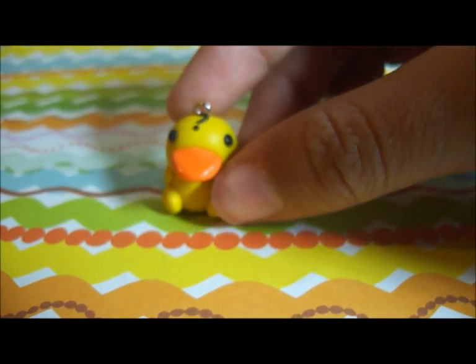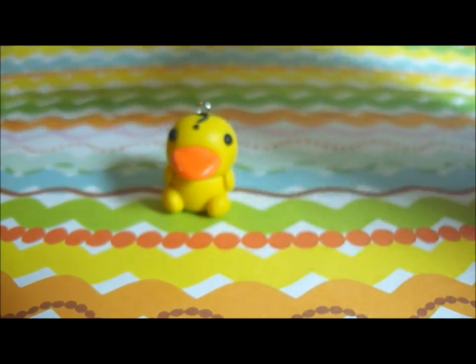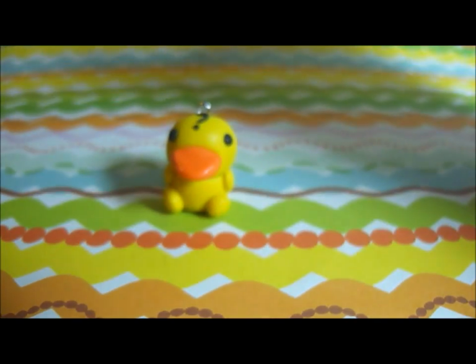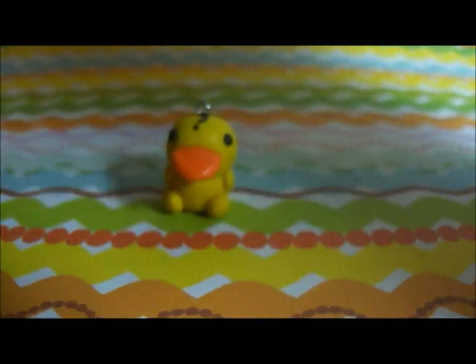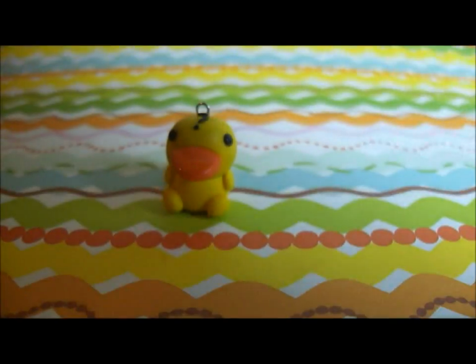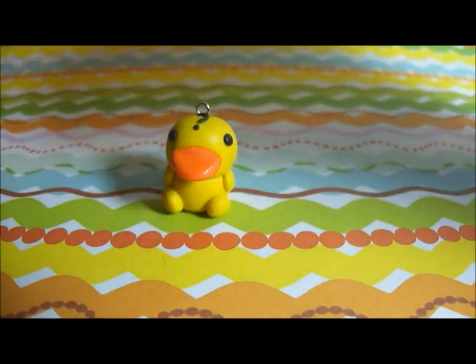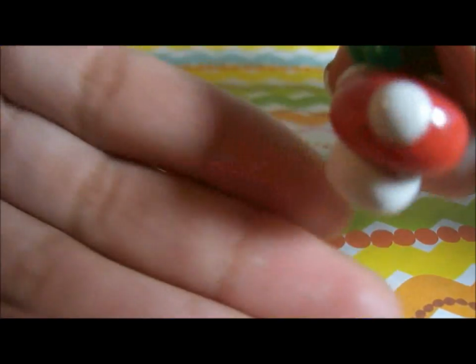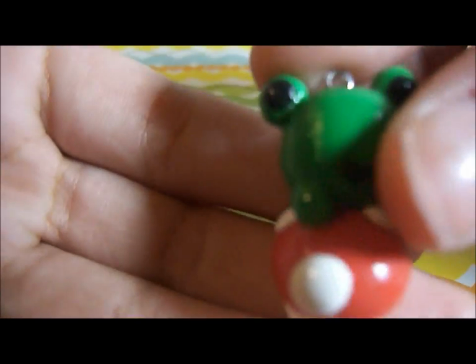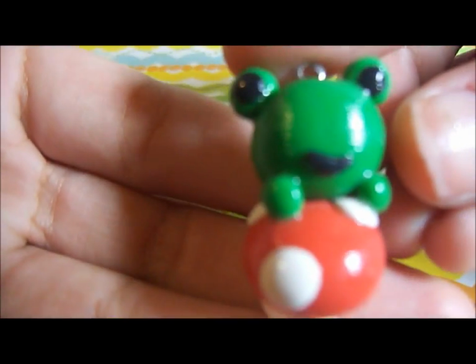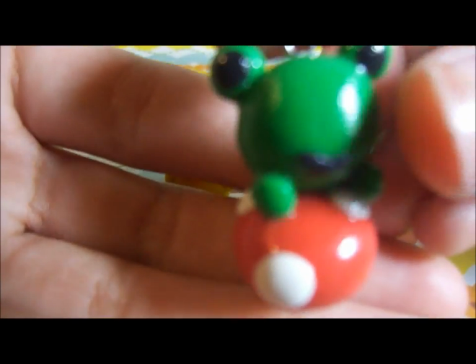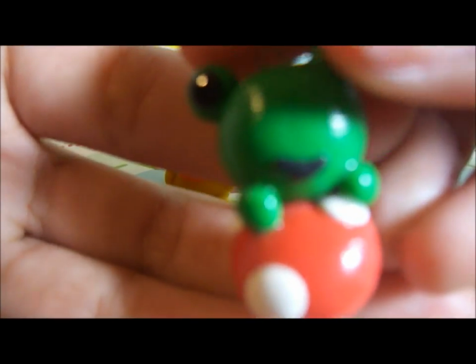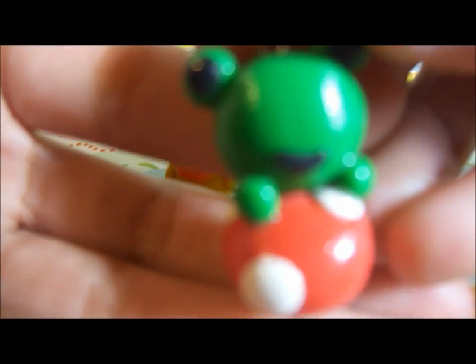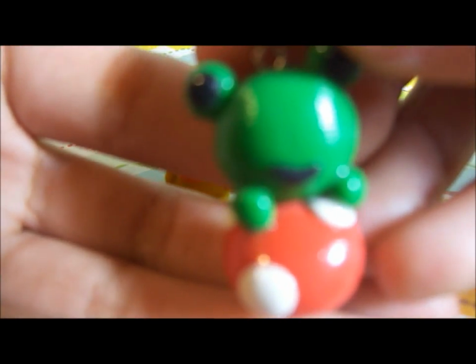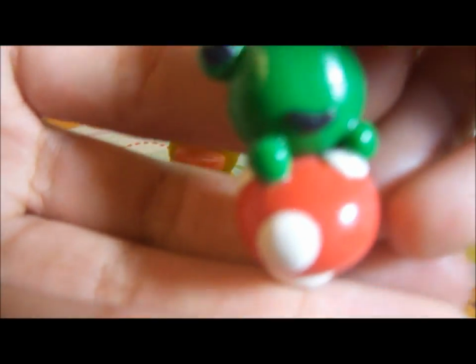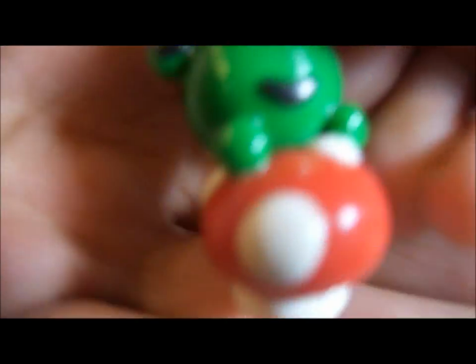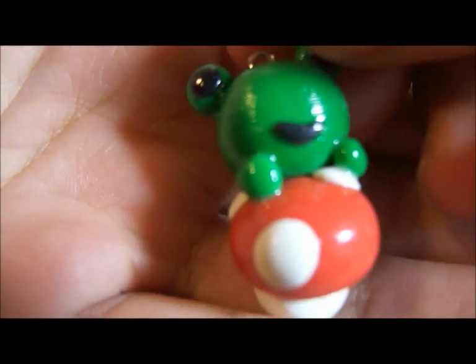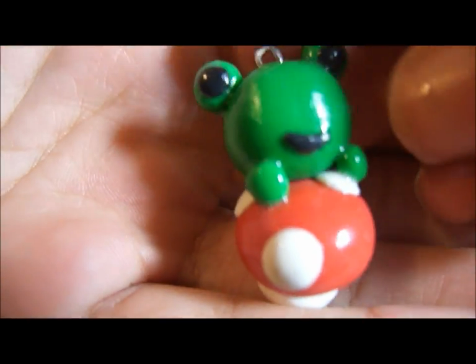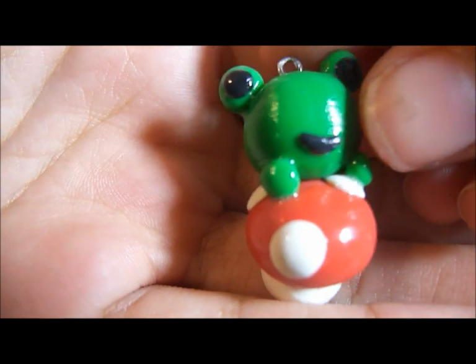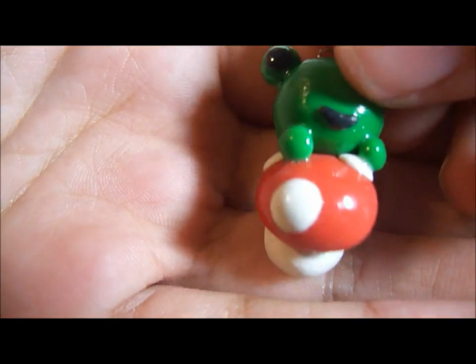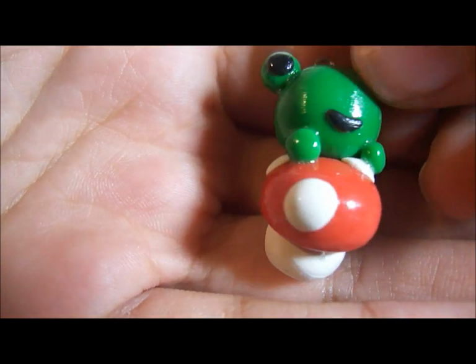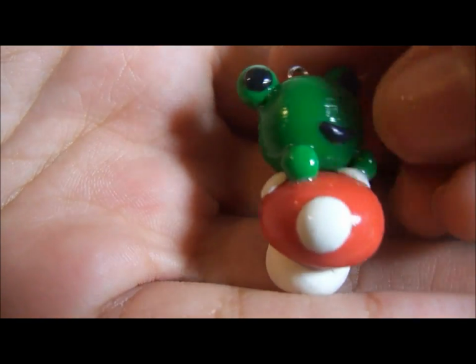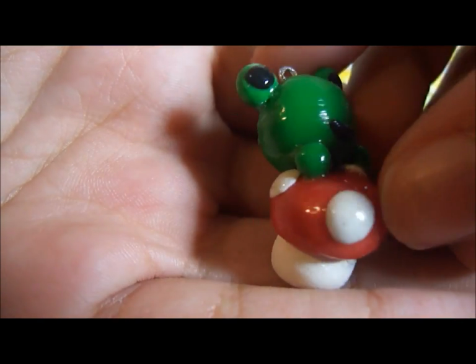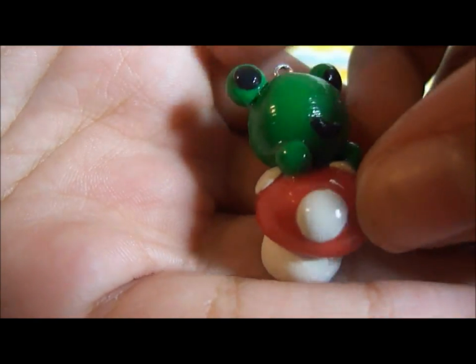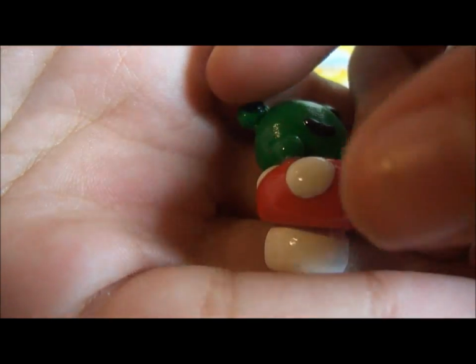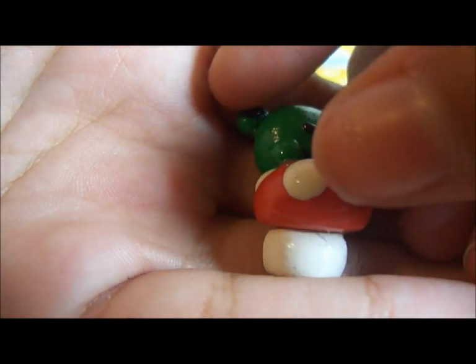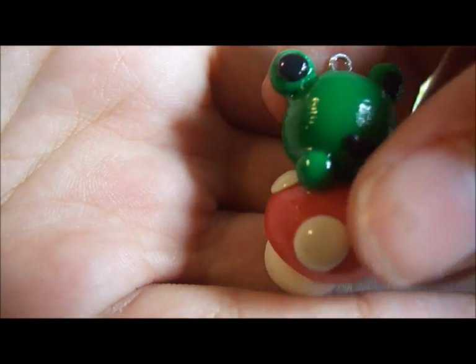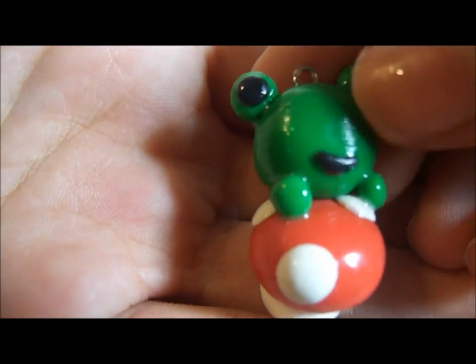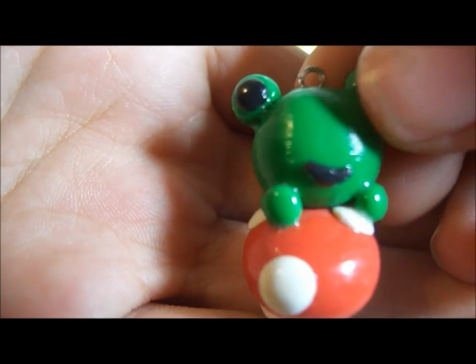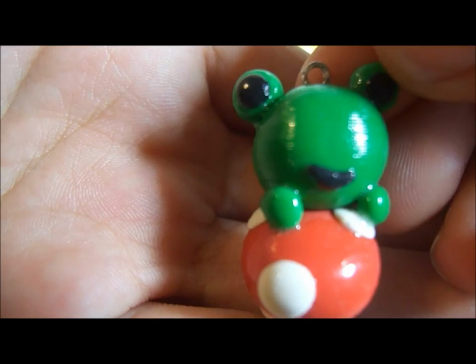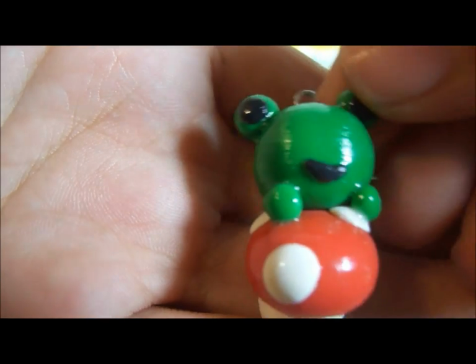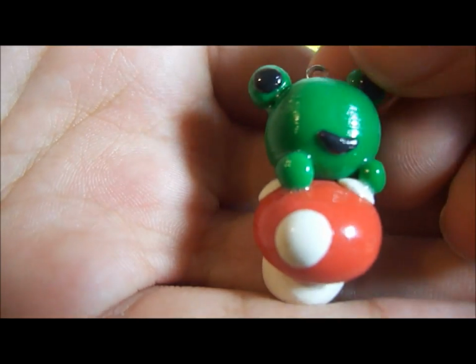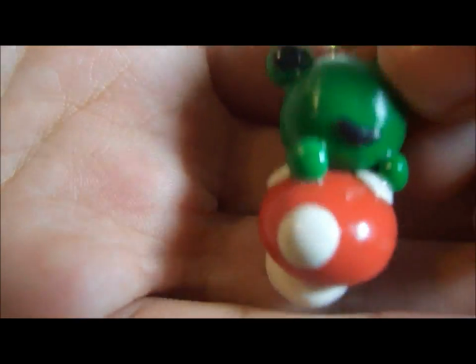The next charm I made was inspired by Kawaii Street World, and it's a little froggy on top of a mushroom. It's a little red mushroom with these three little white dots, and it turned out like this.